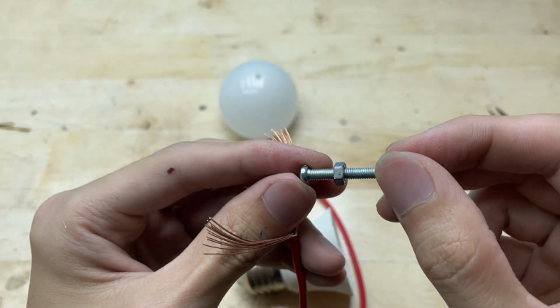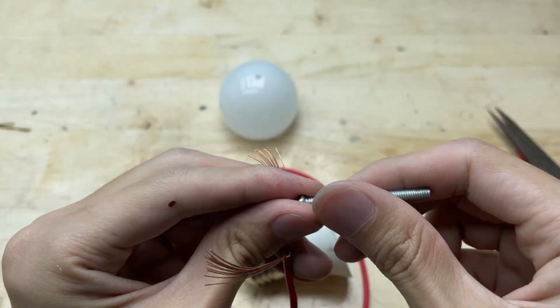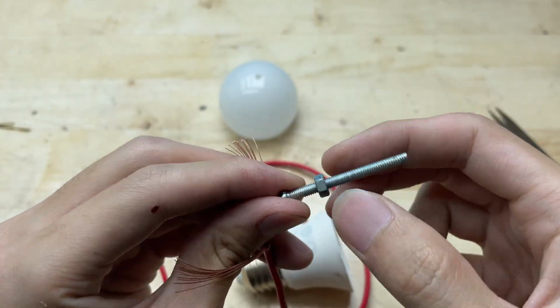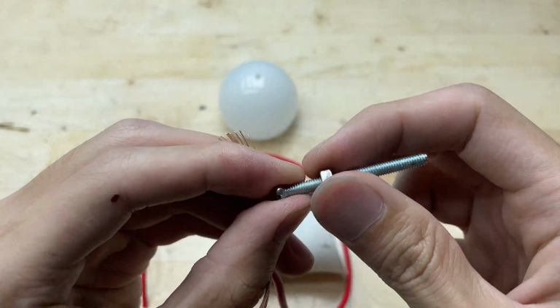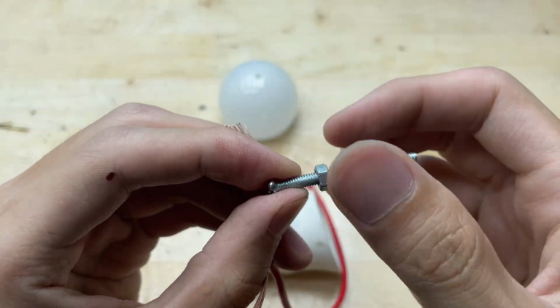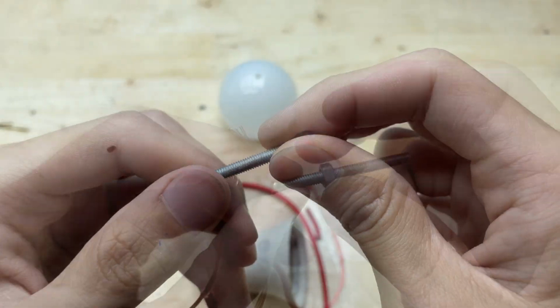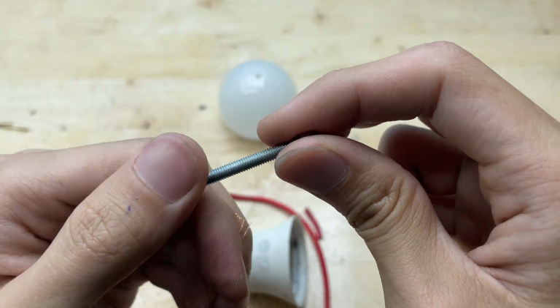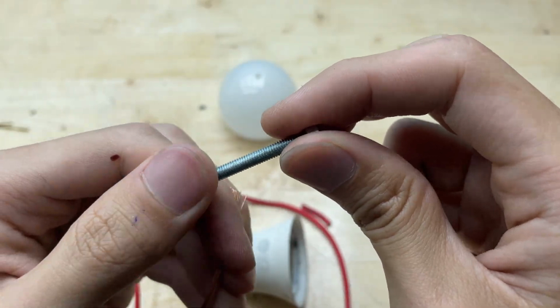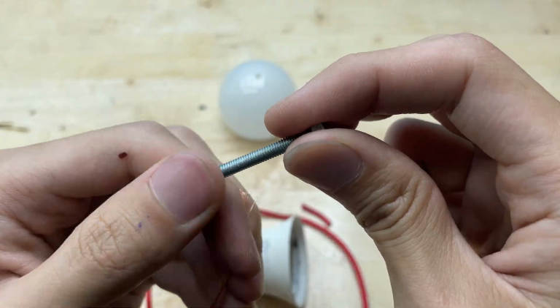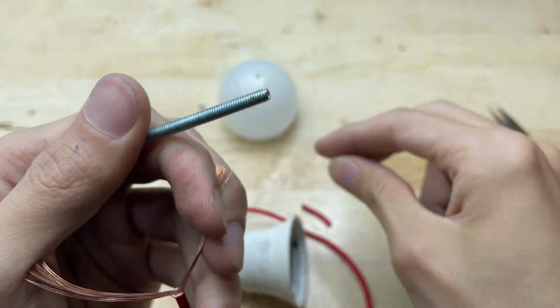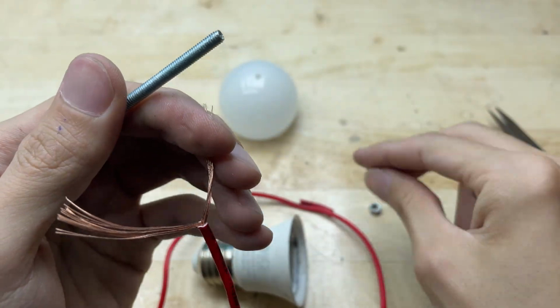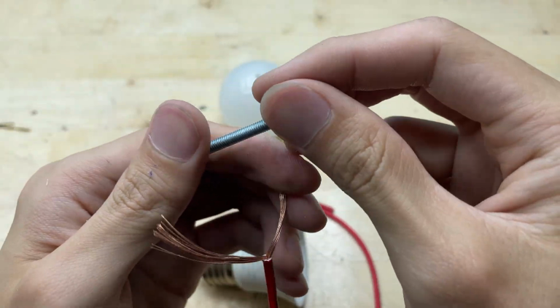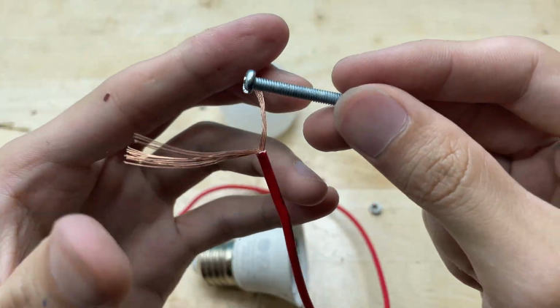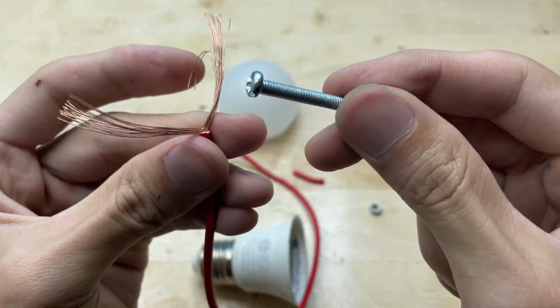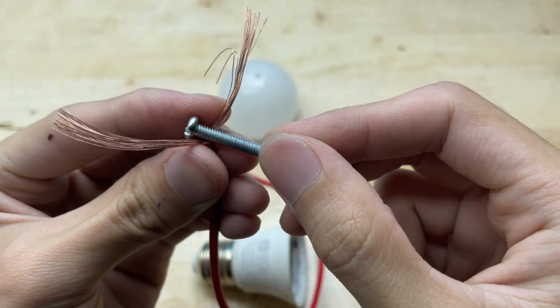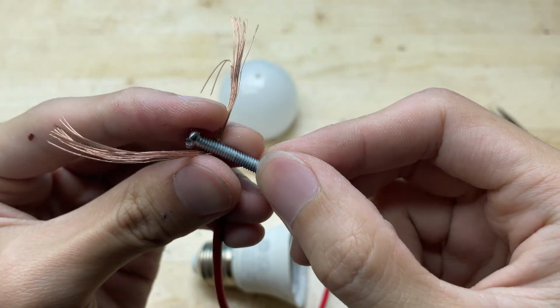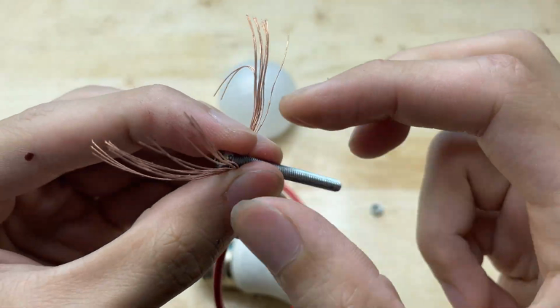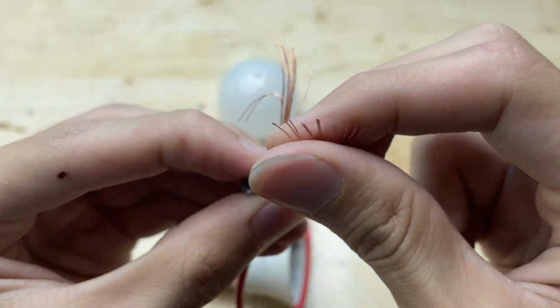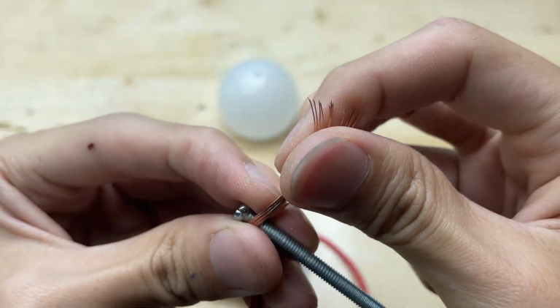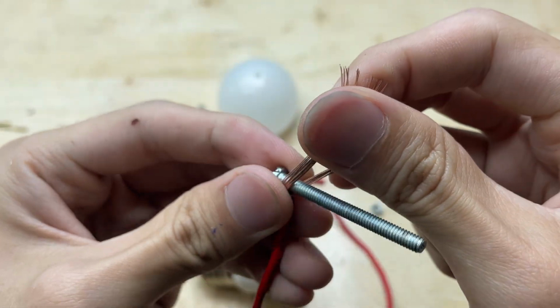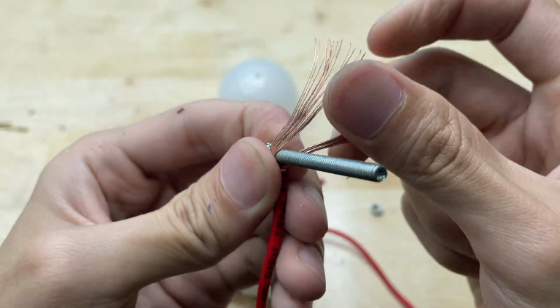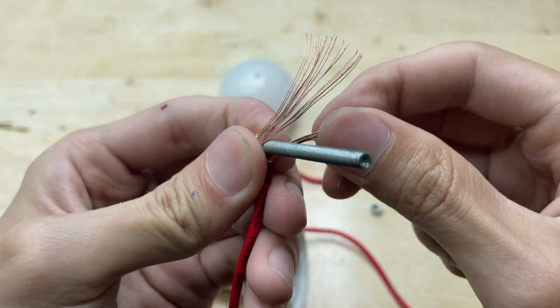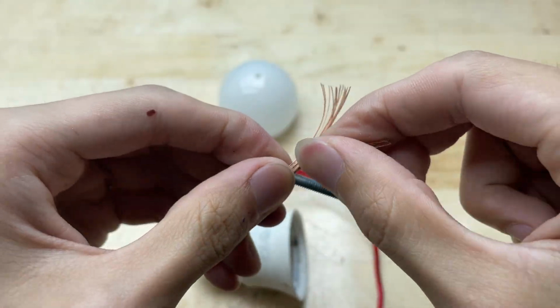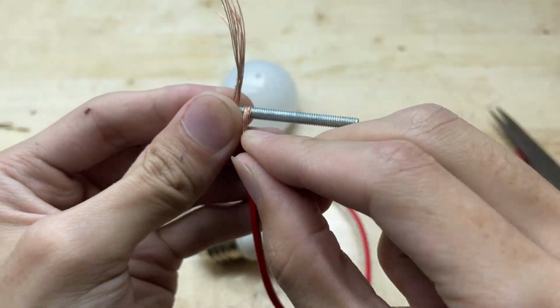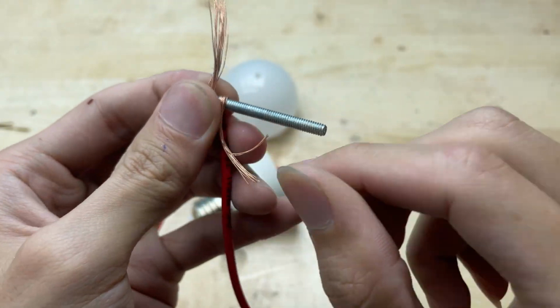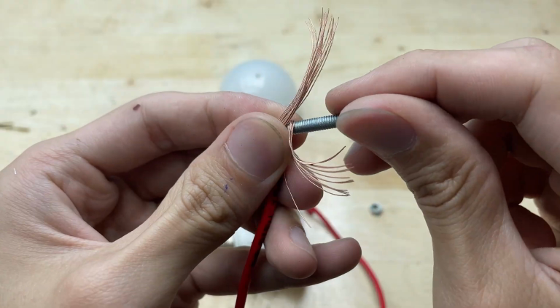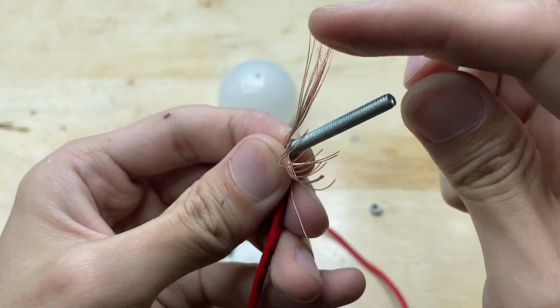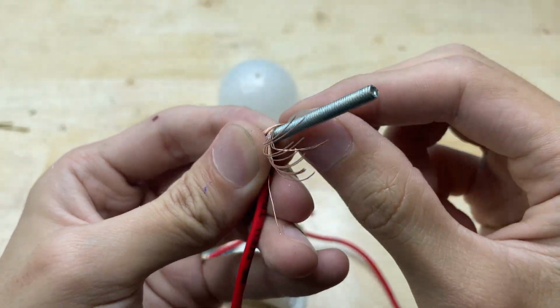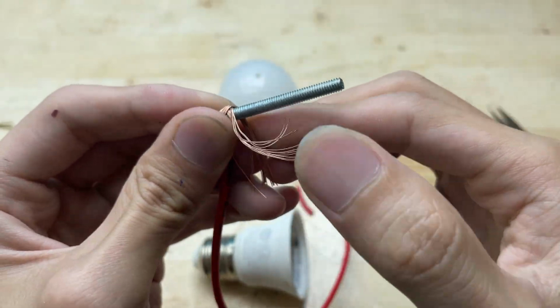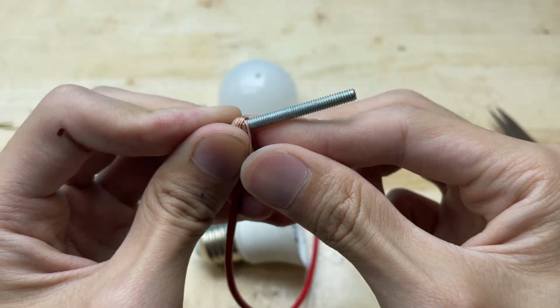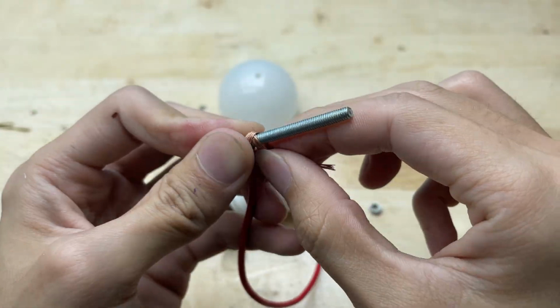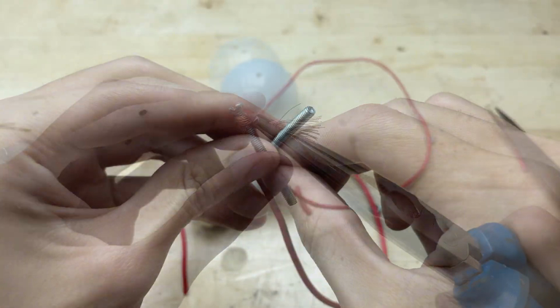The key is to secure the connections and properly insulate the contact points to prevent electrical leakage. Now I'm going to attach one end of the wire to the bolt, making sure it's securely fastened.